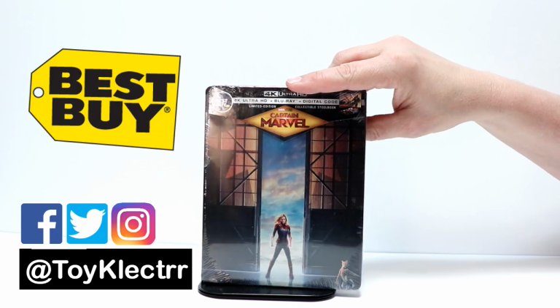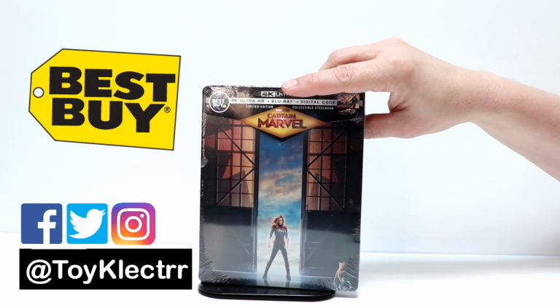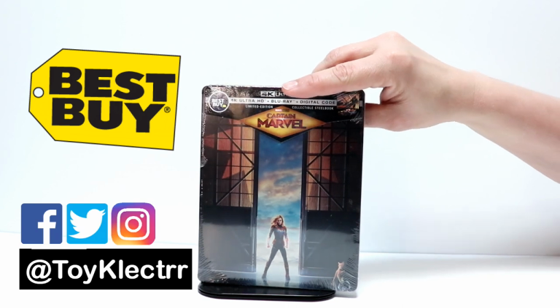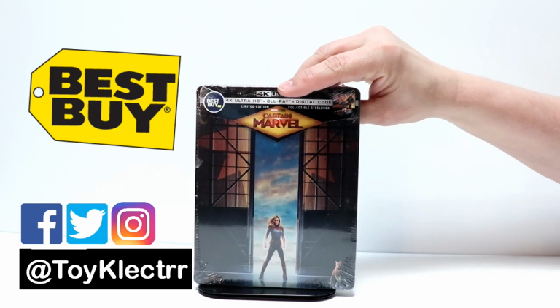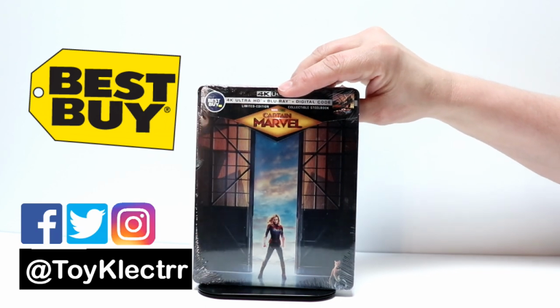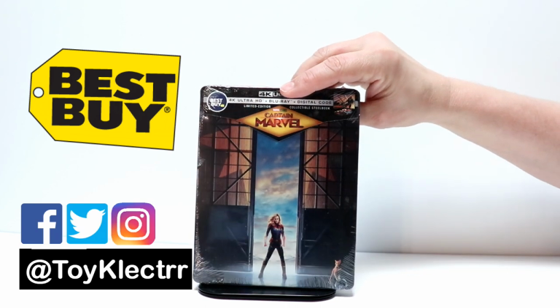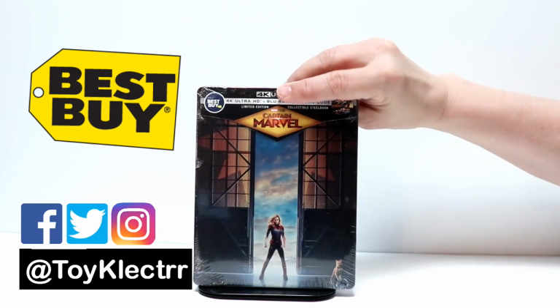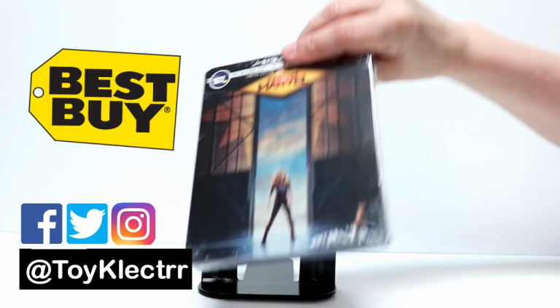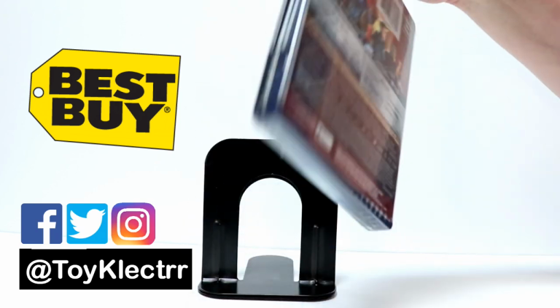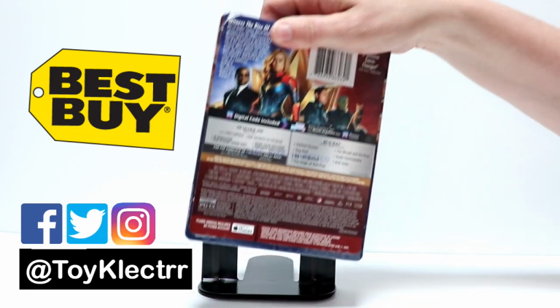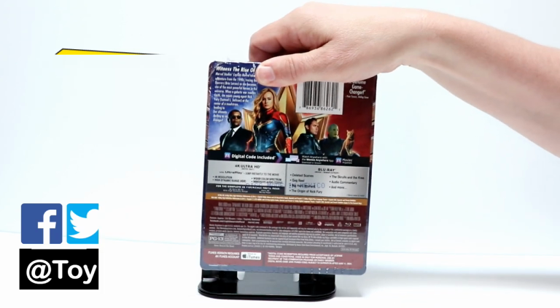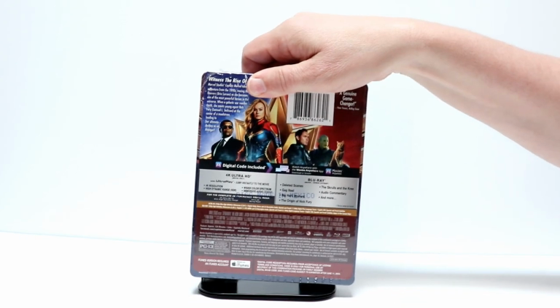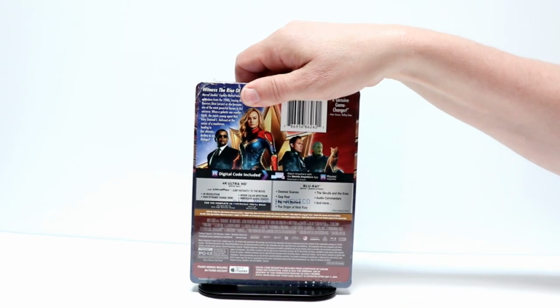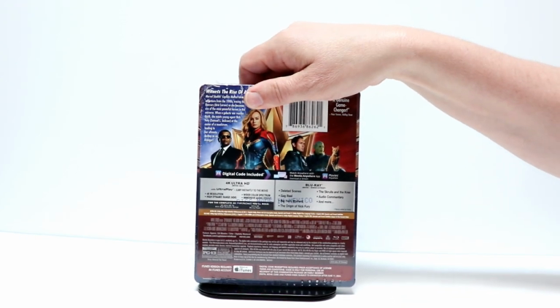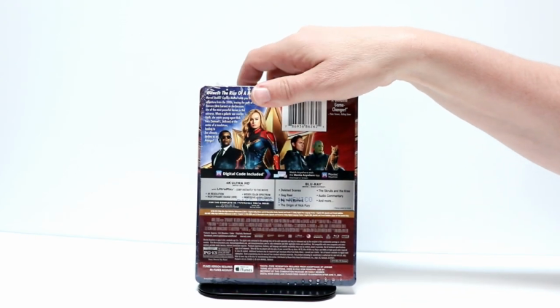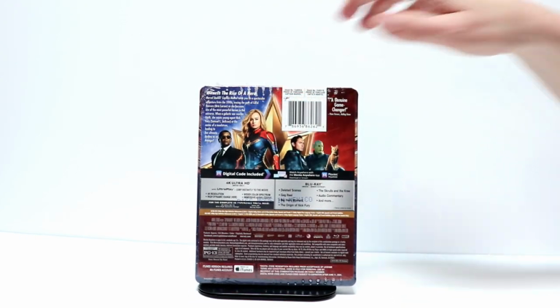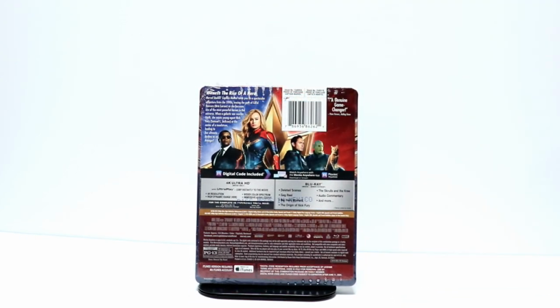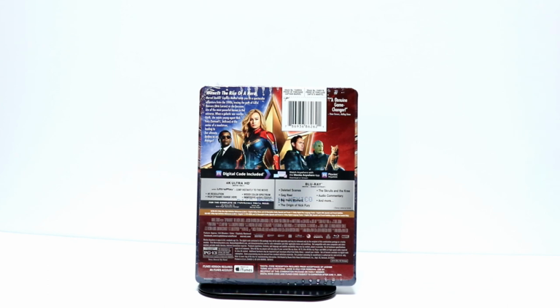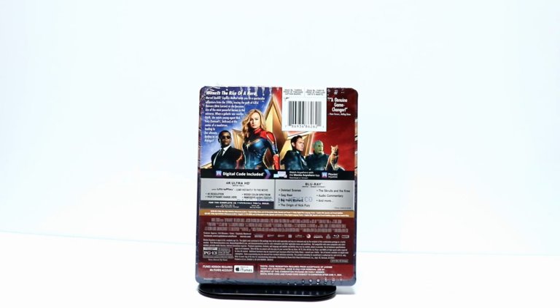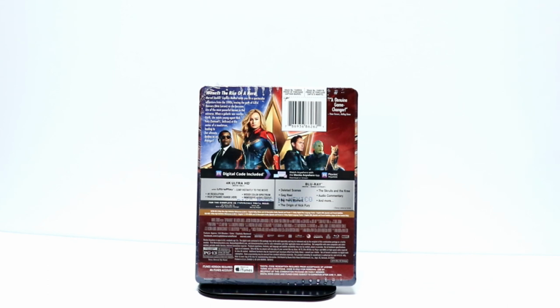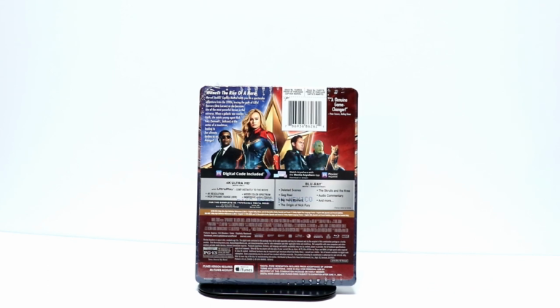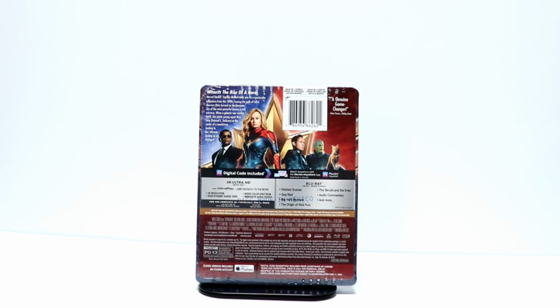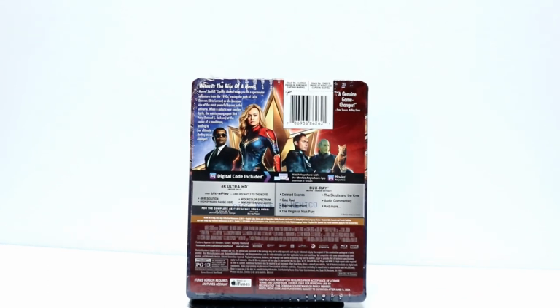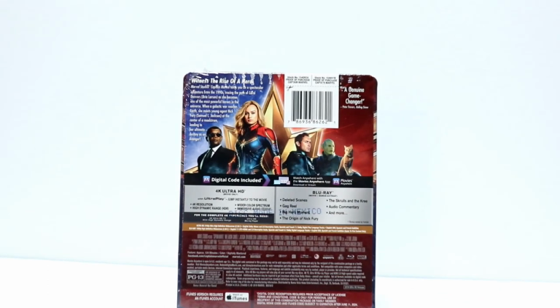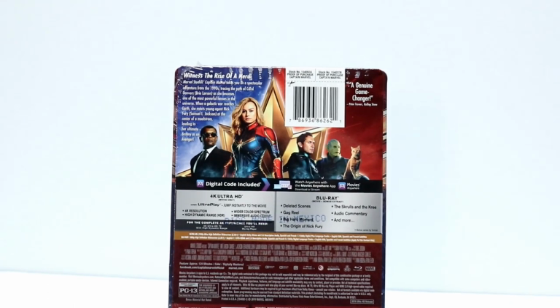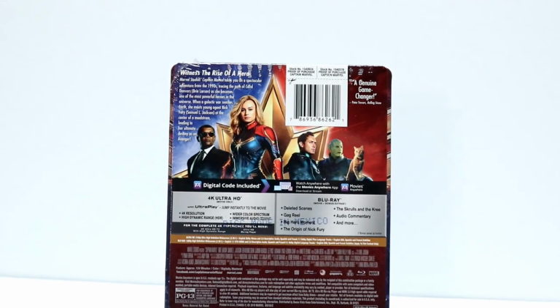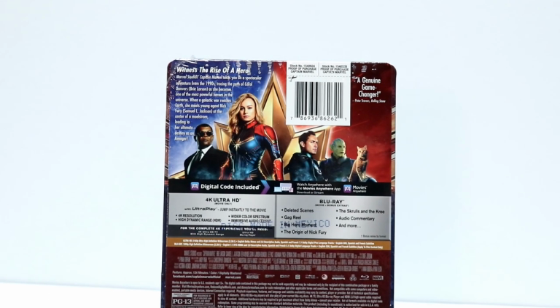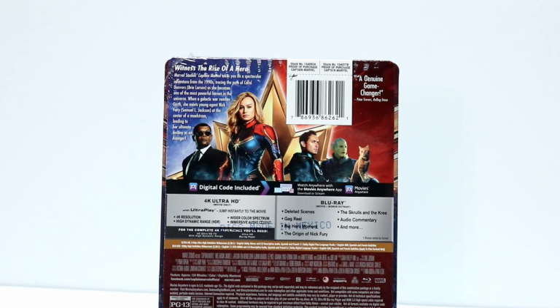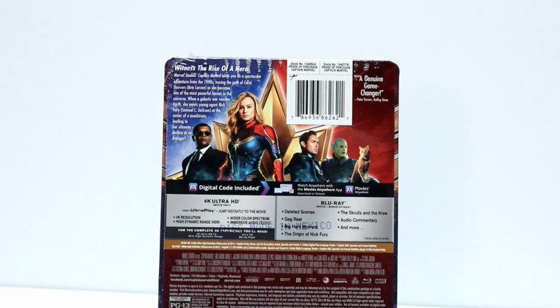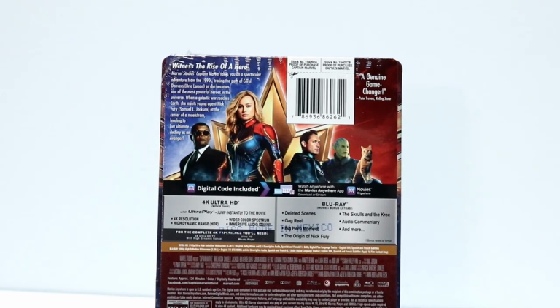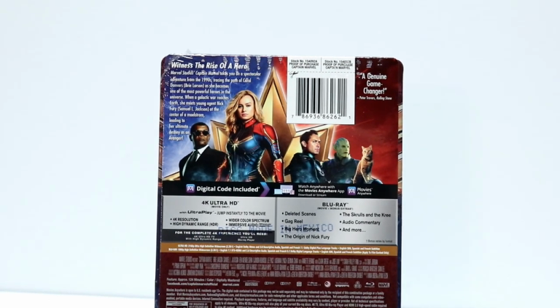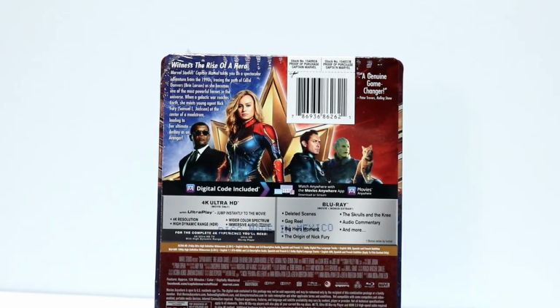So here's the front, and here's the back. If you would like to check out the special features, please go ahead and pause and do so.